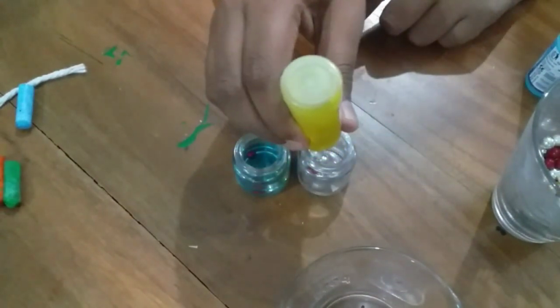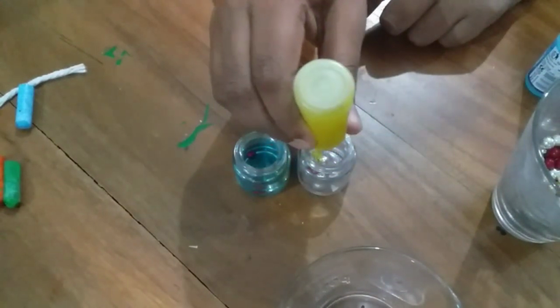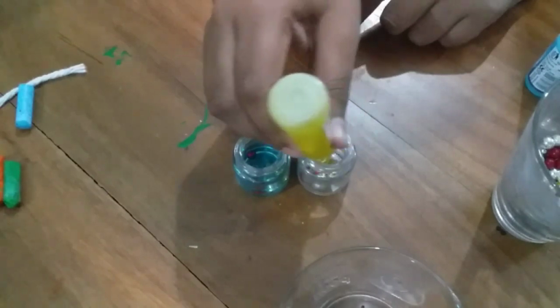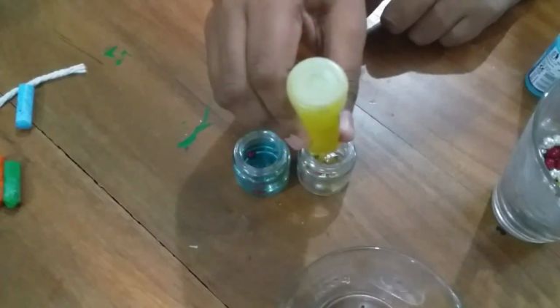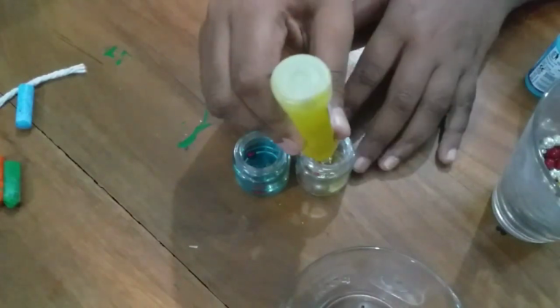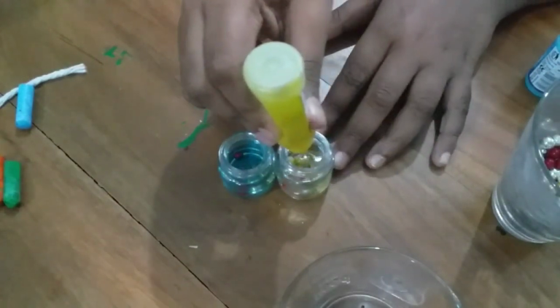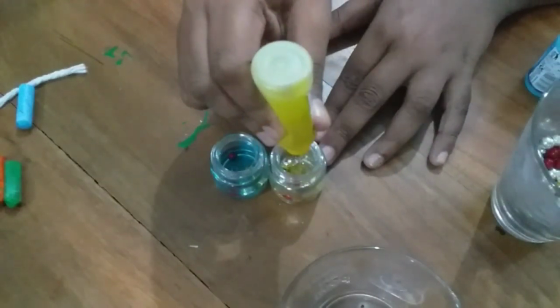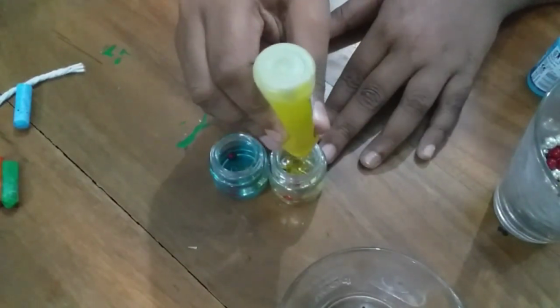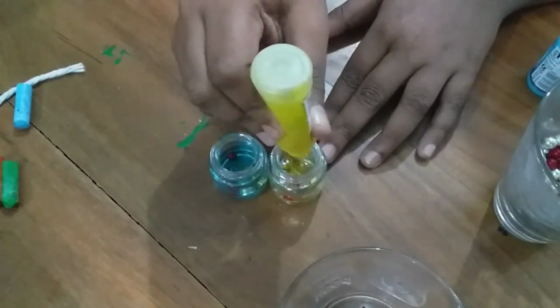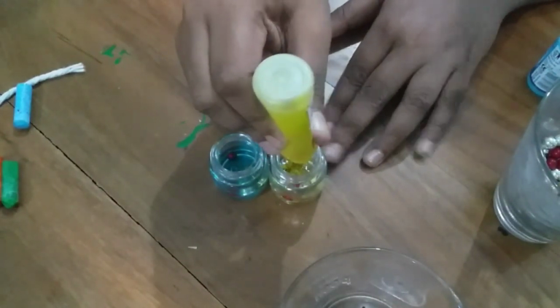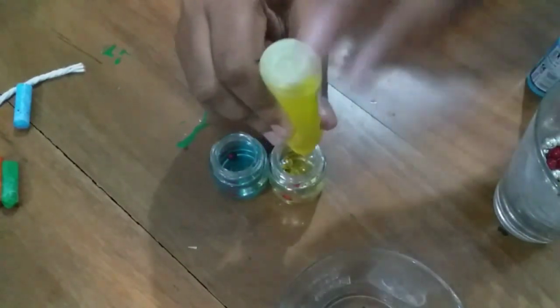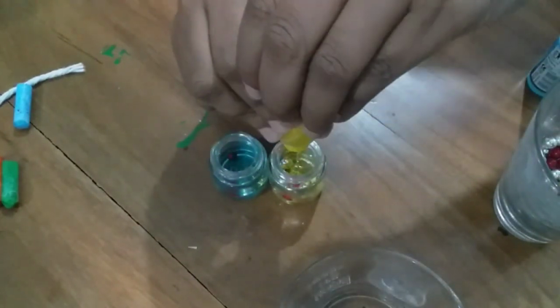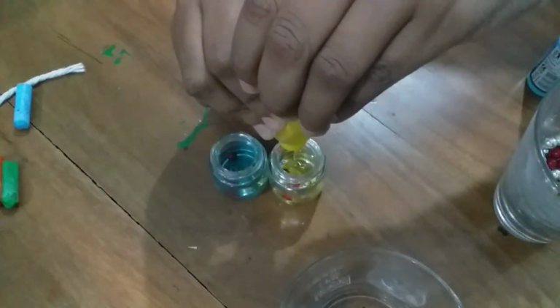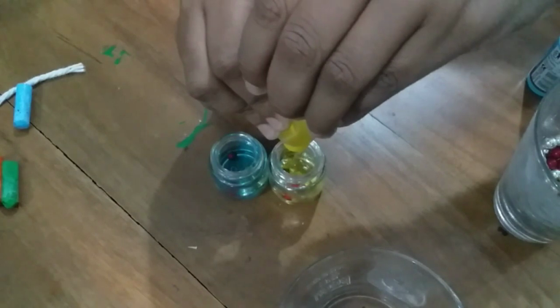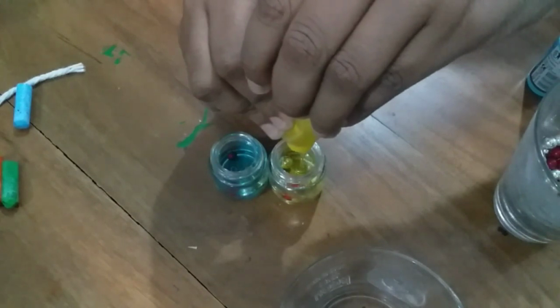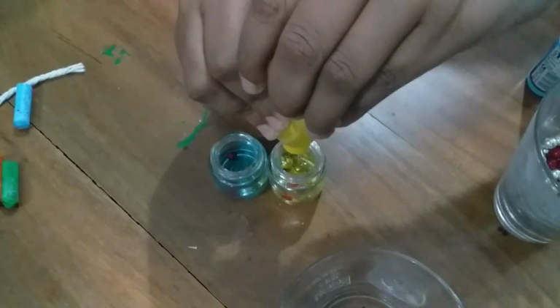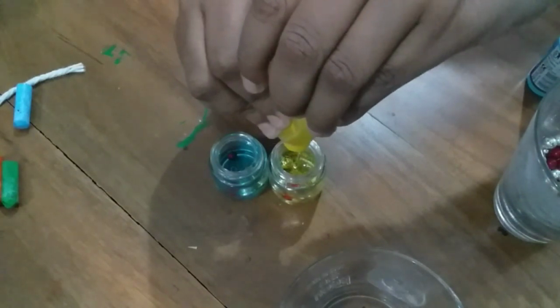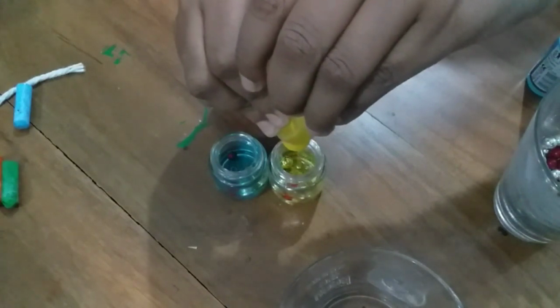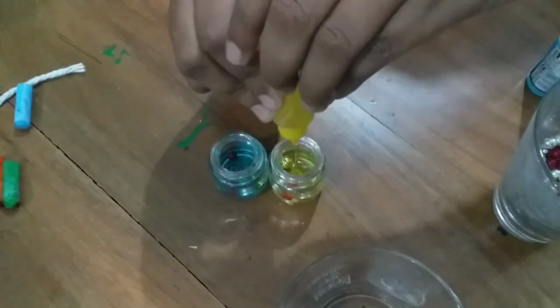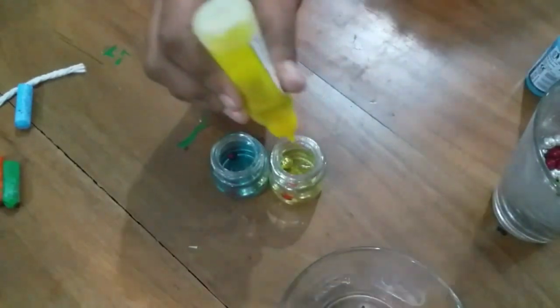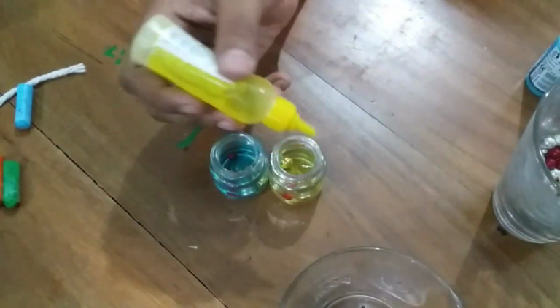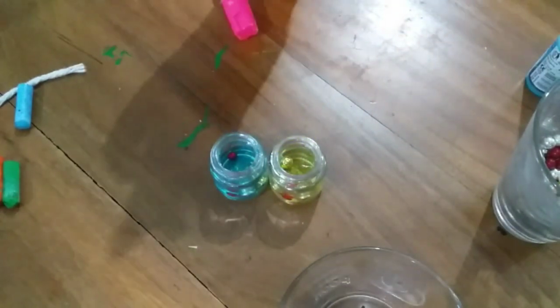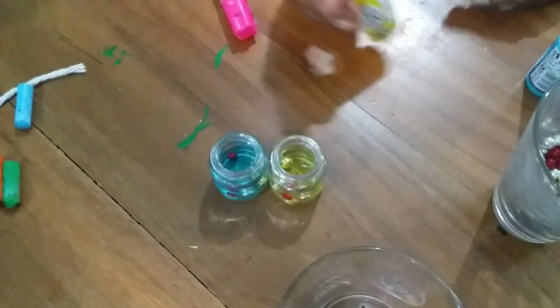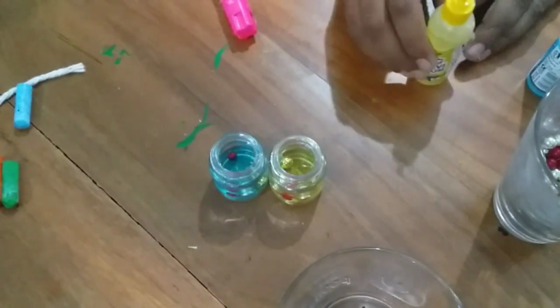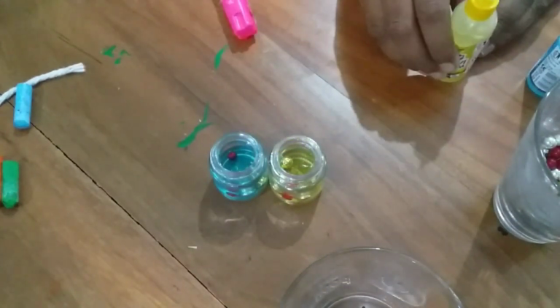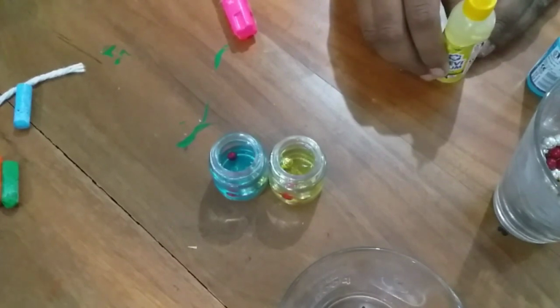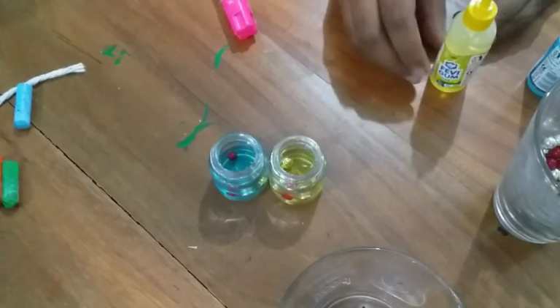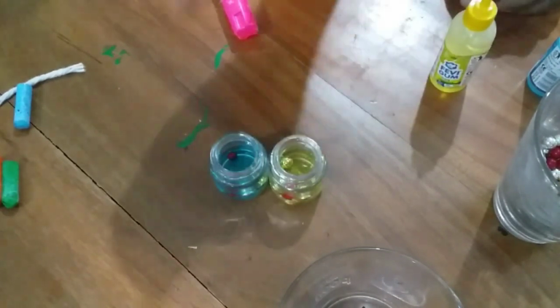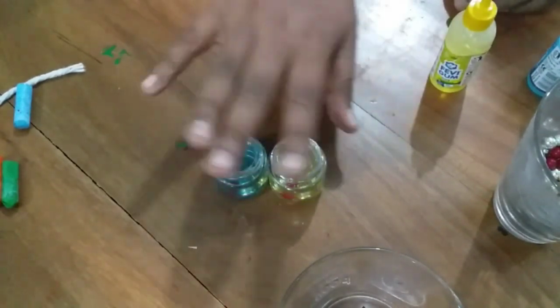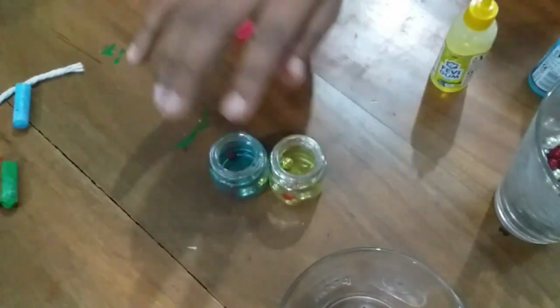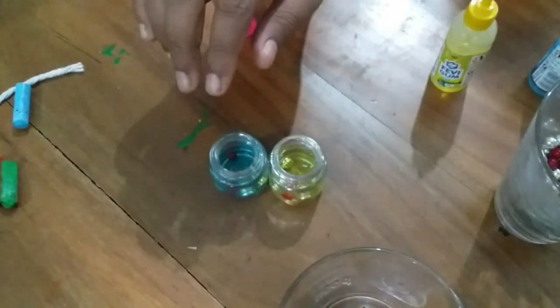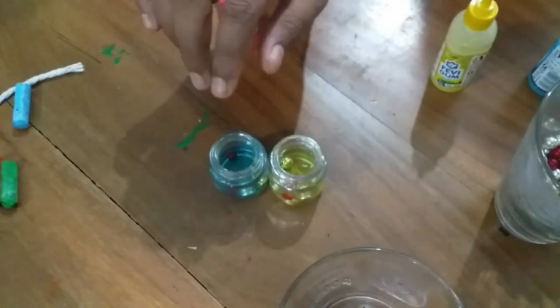We are going to add a little bit of glue. I am going to add that — I am going to add 2 layers.